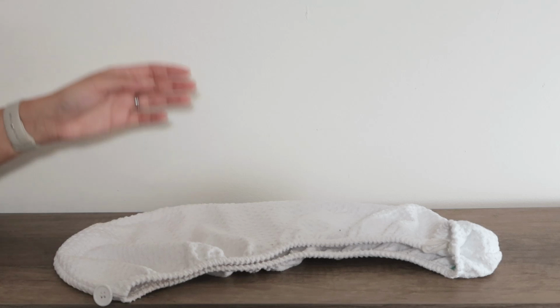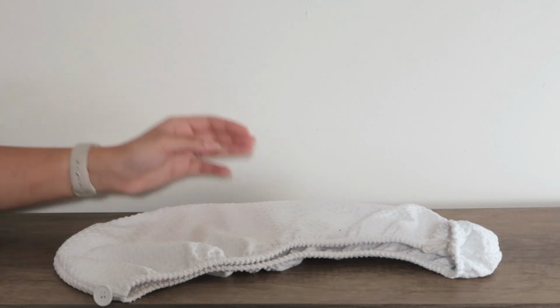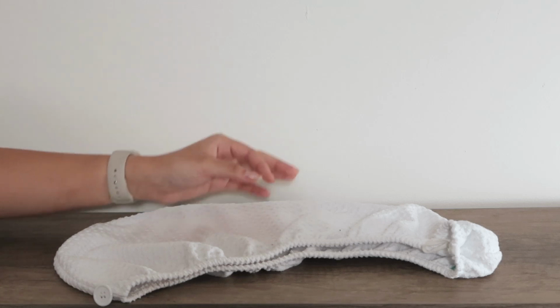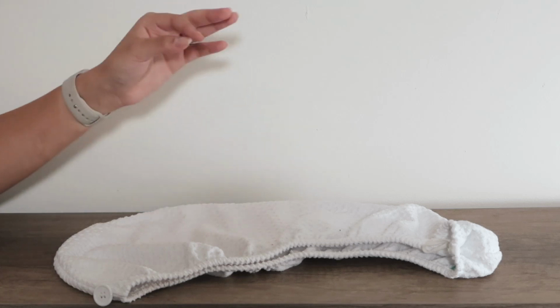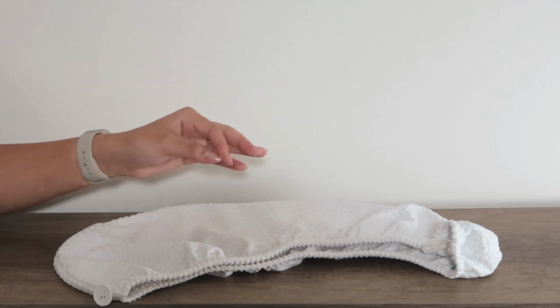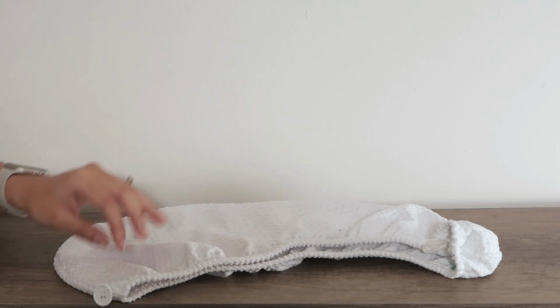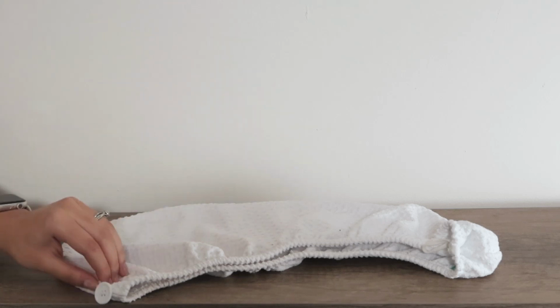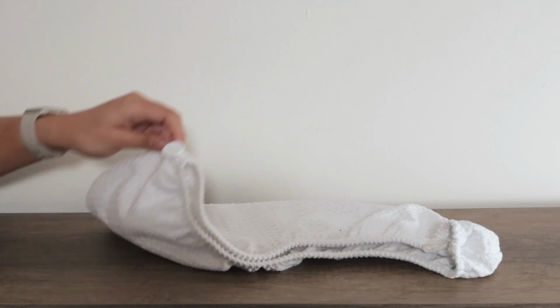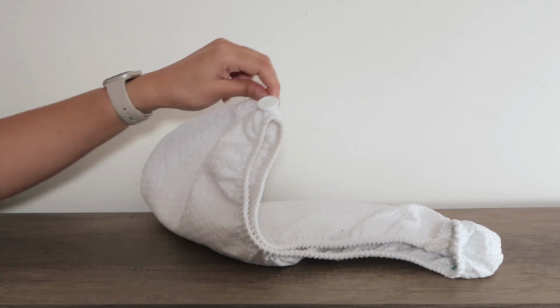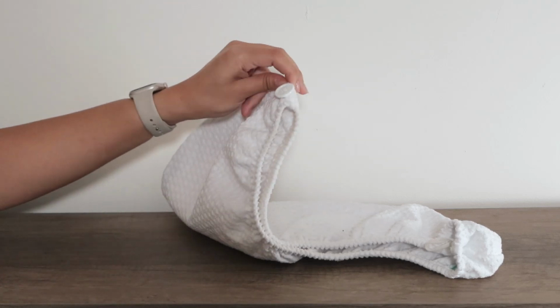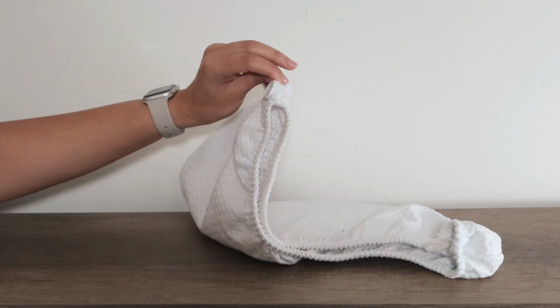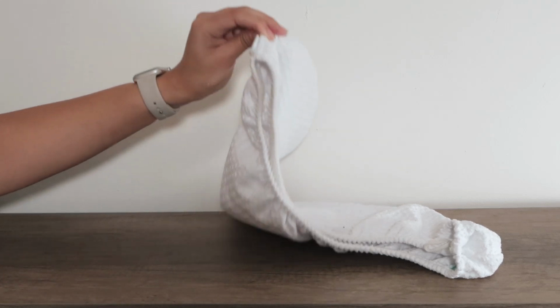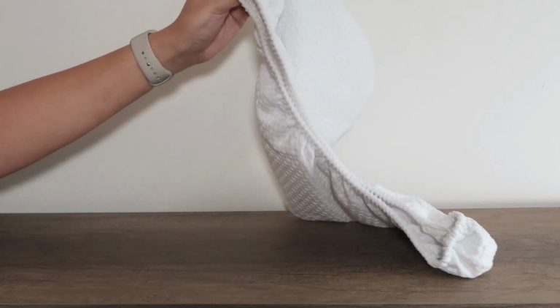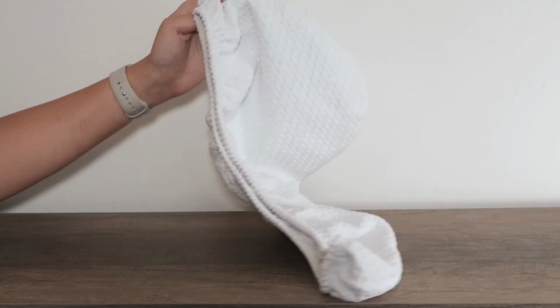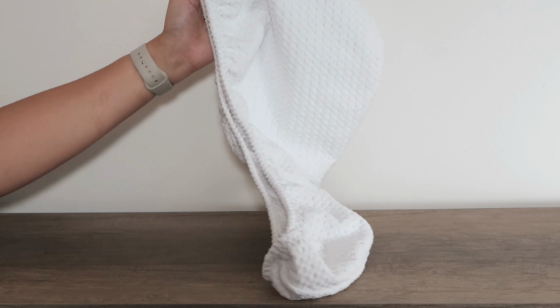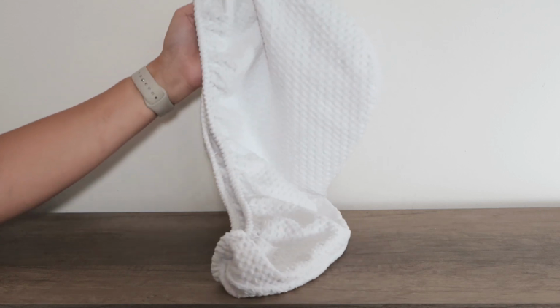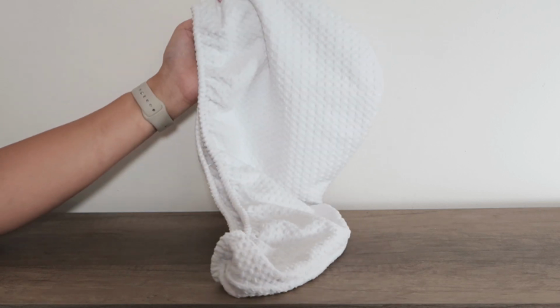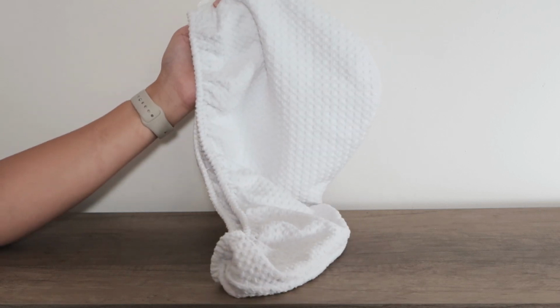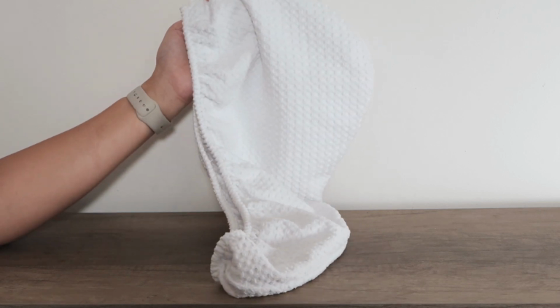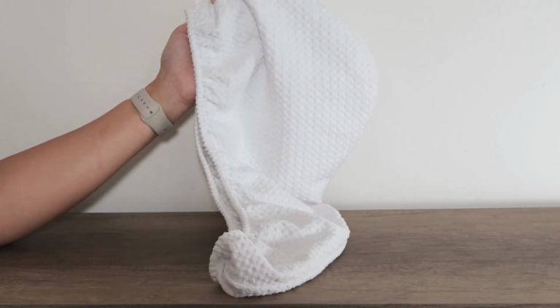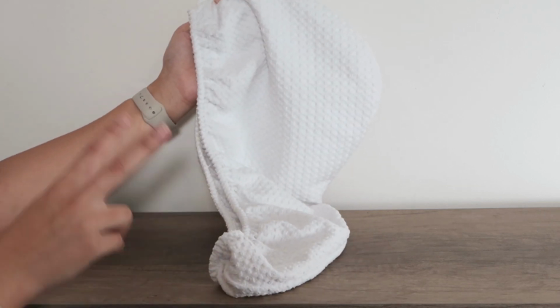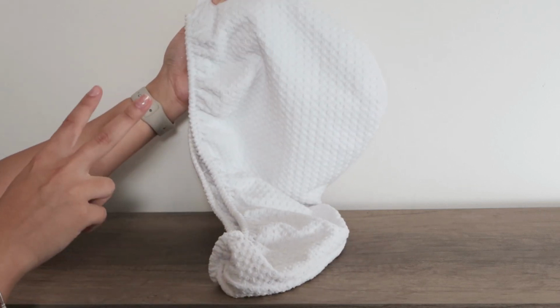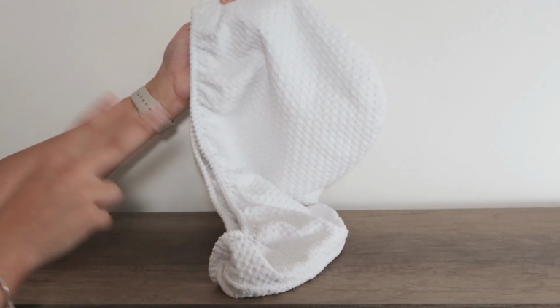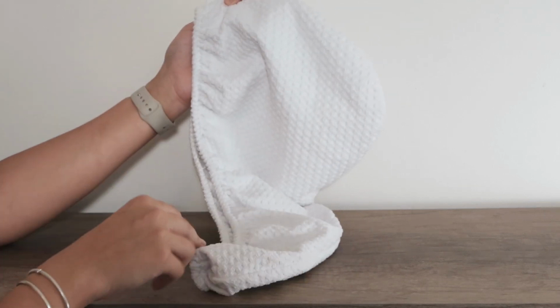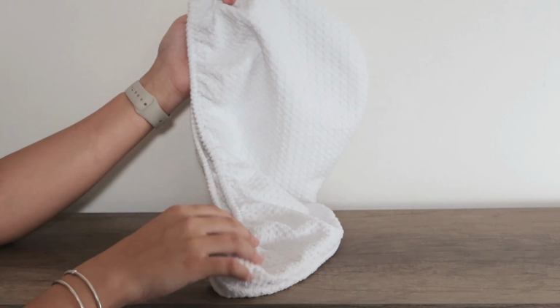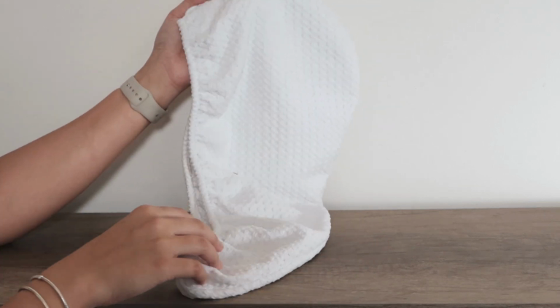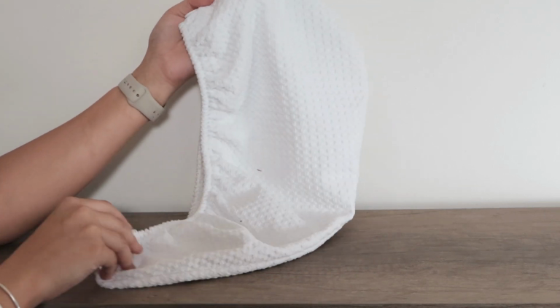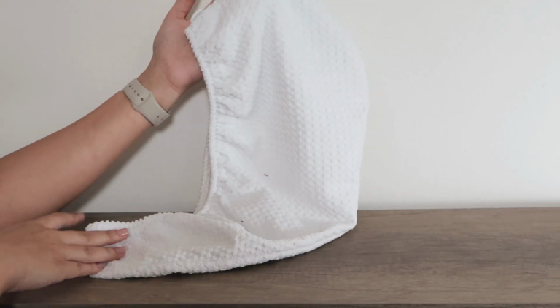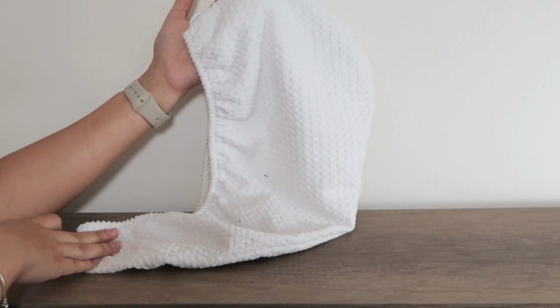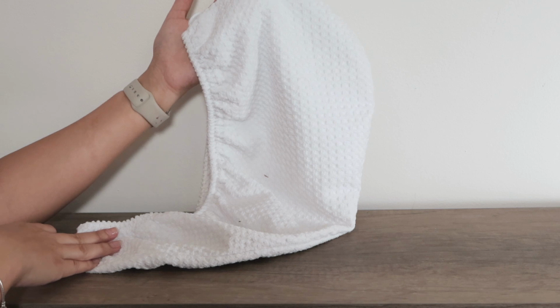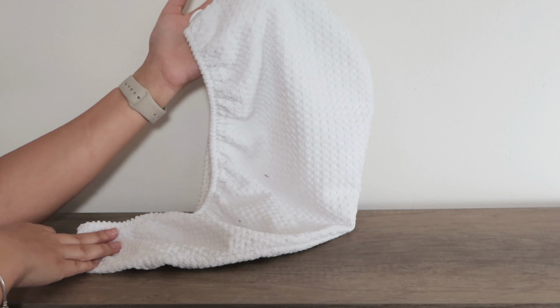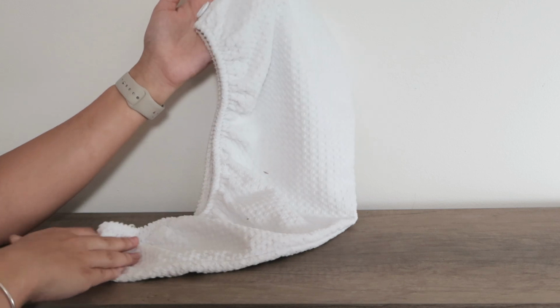This is a product I use every single day. Check it out — it's my hair towel. Oh my god, I am so glad that I bought this one. It came in a pack of two, so I gave one to my mom as well, and she uses it daily.